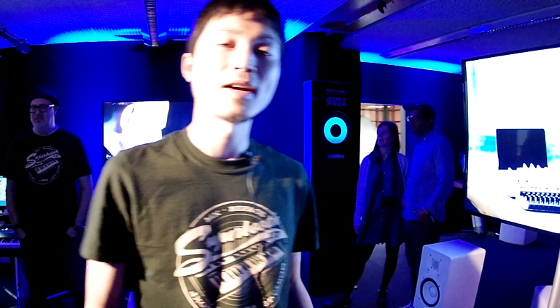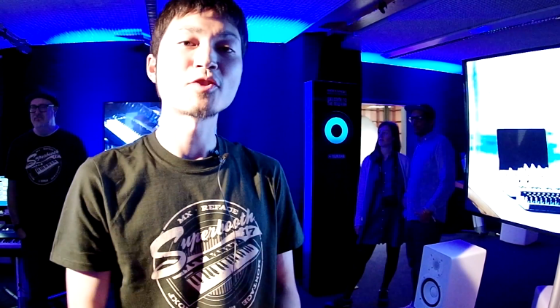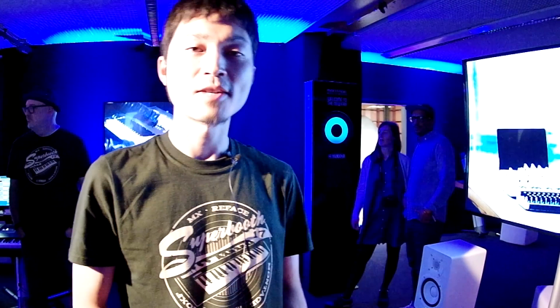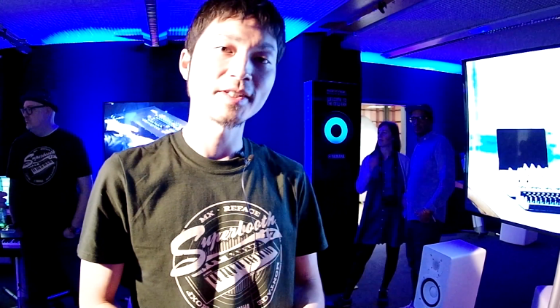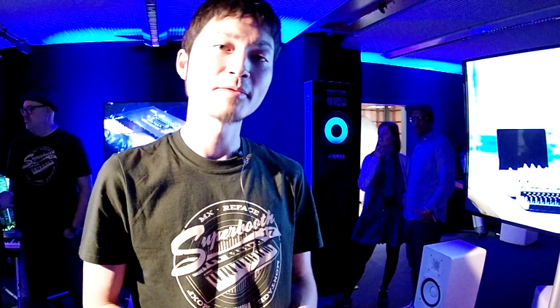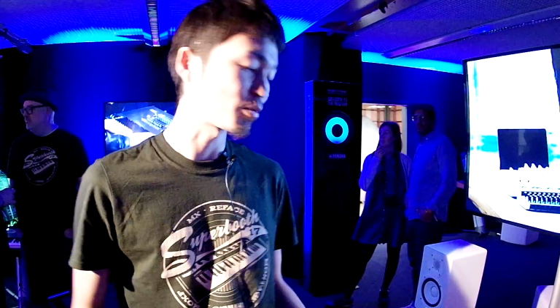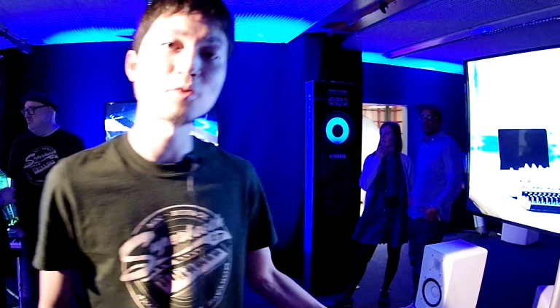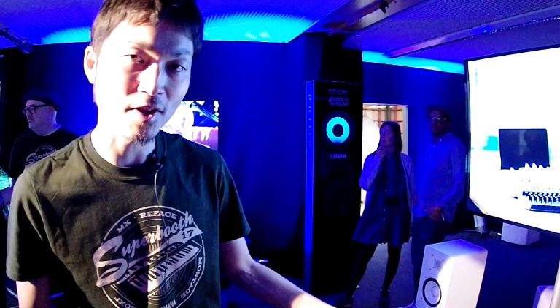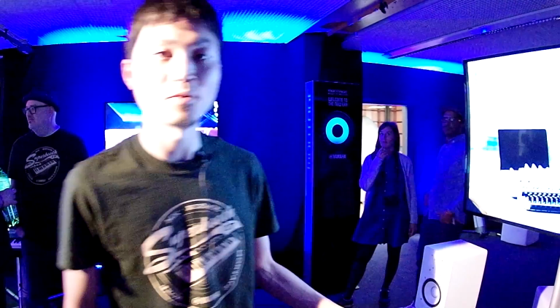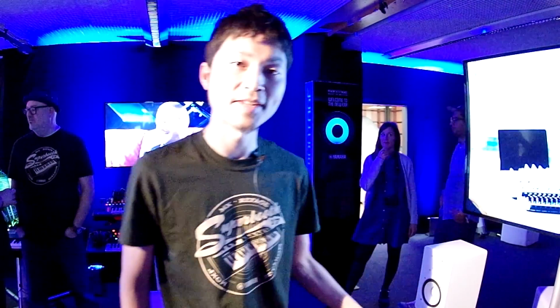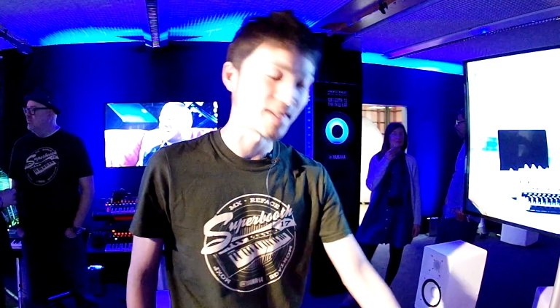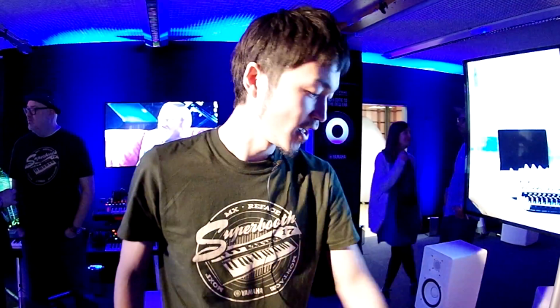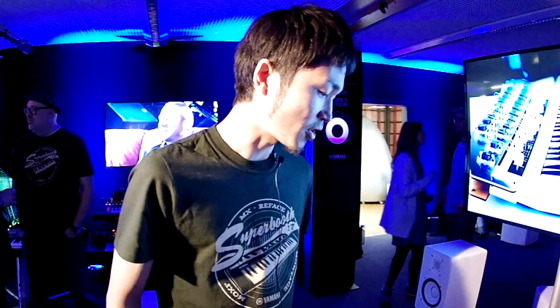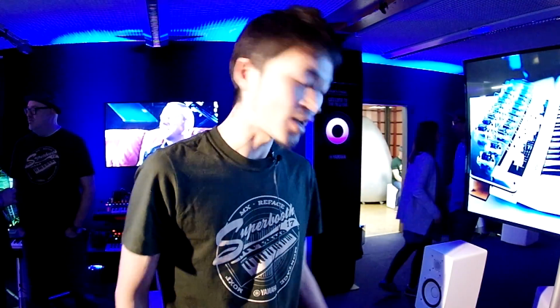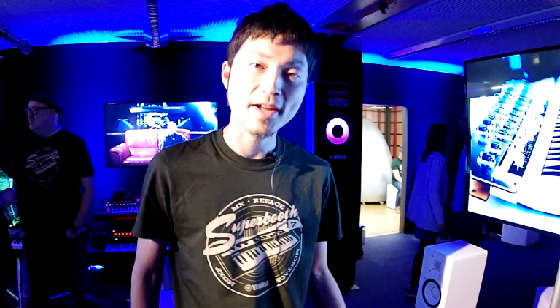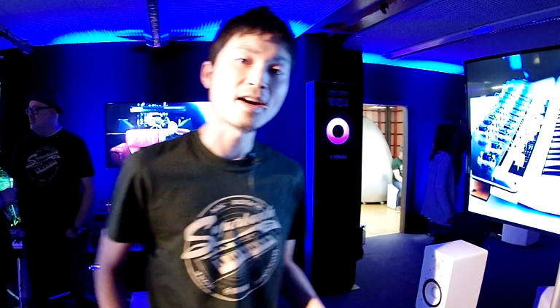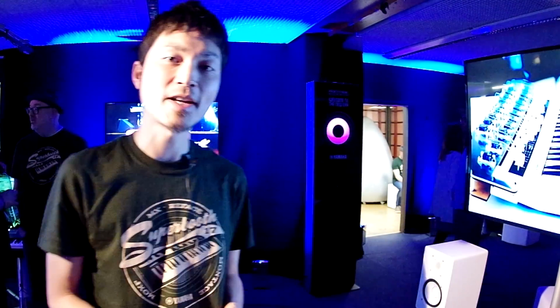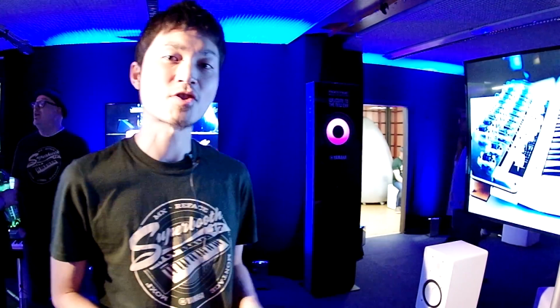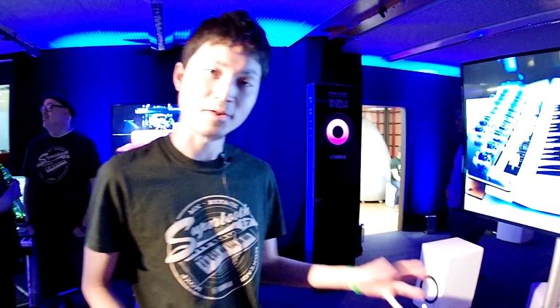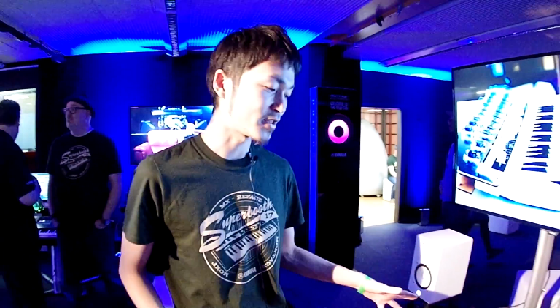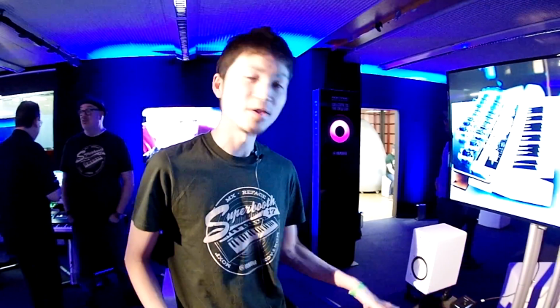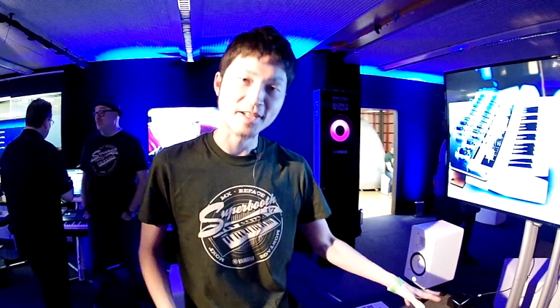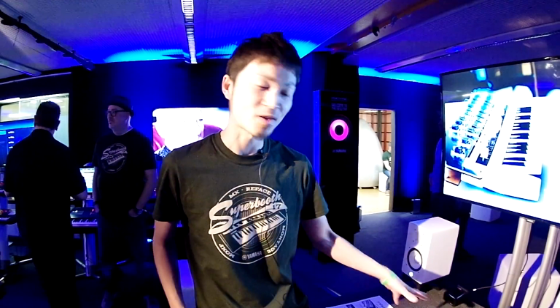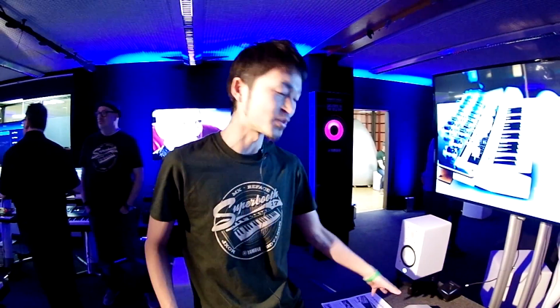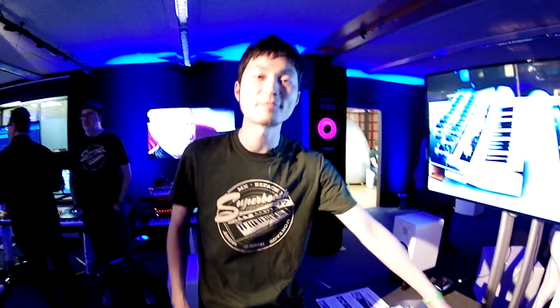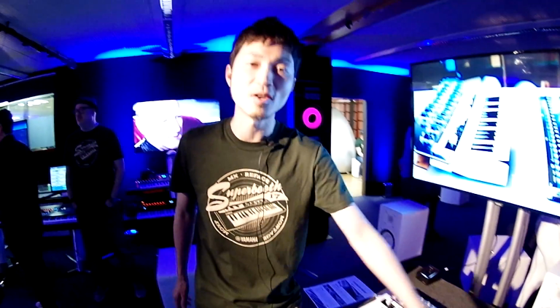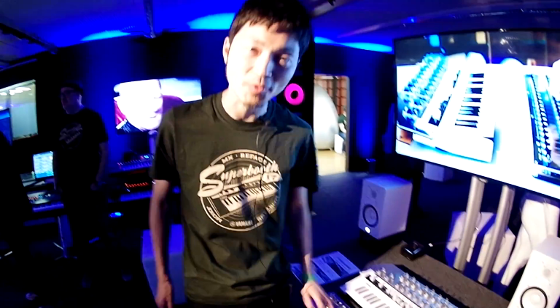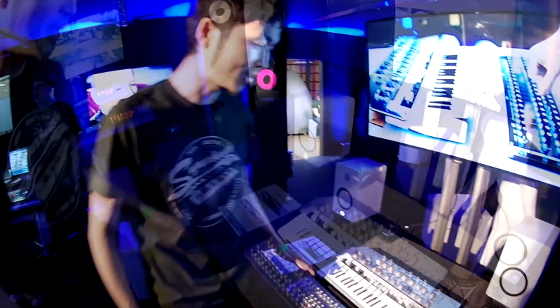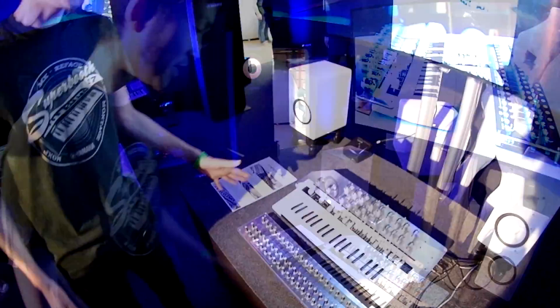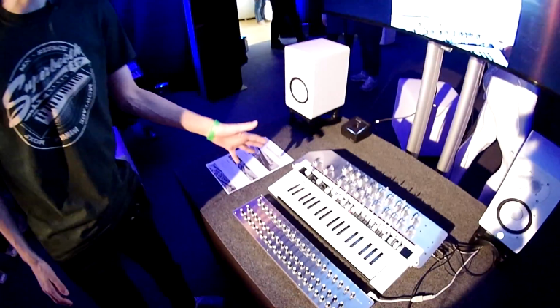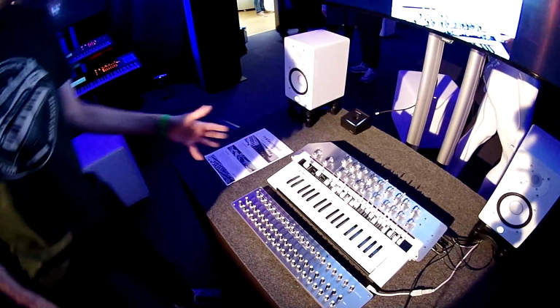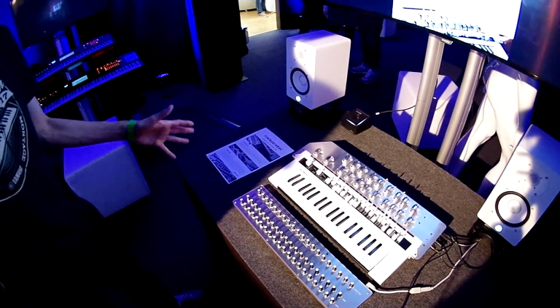My name is Yuji Yamada. I am the product producer of Rephase CDs. Today I'd like to show you the new thing called Rephase Robot. It's very simple.